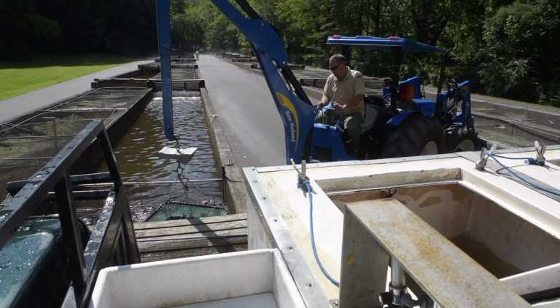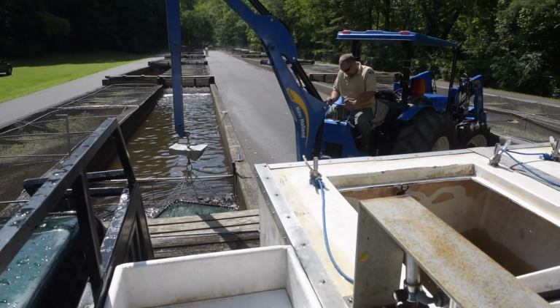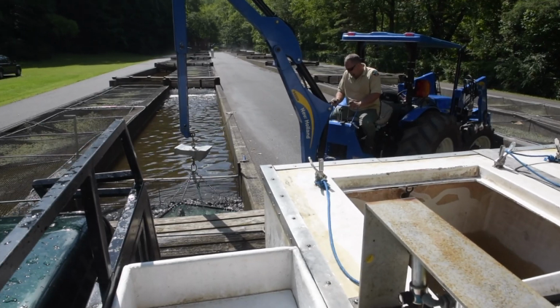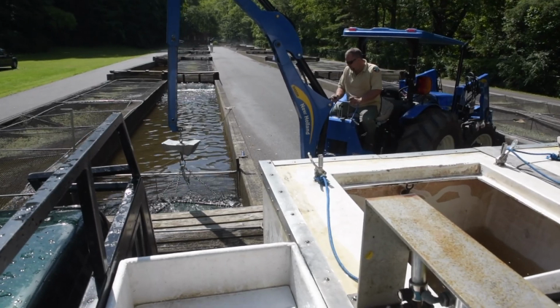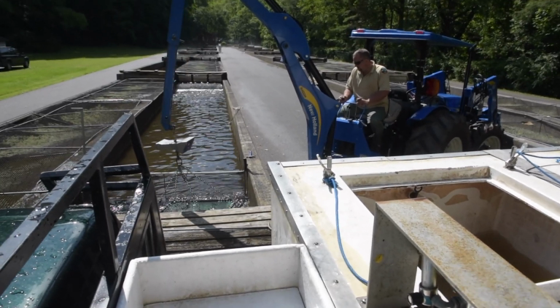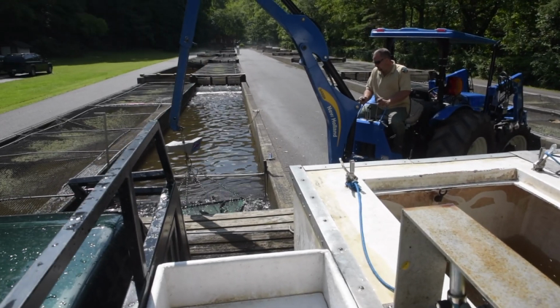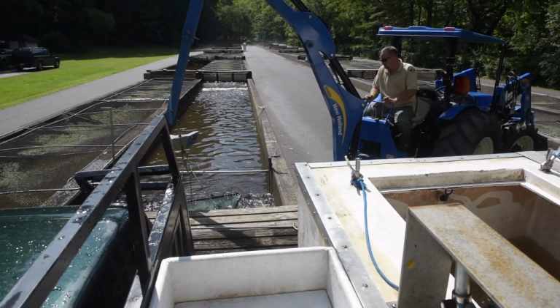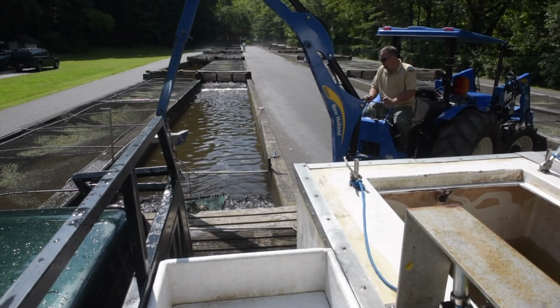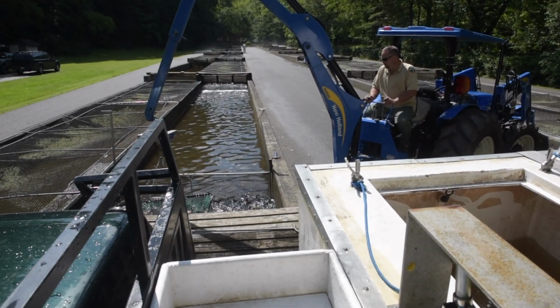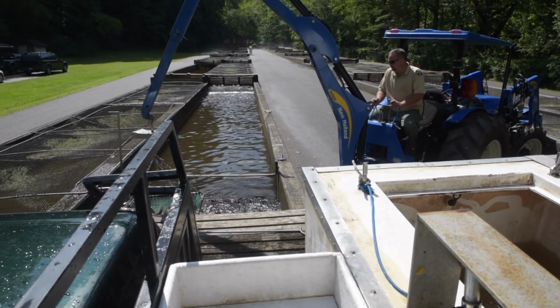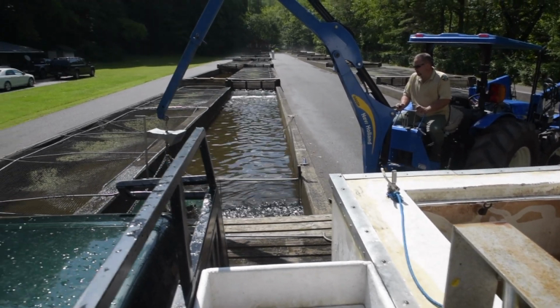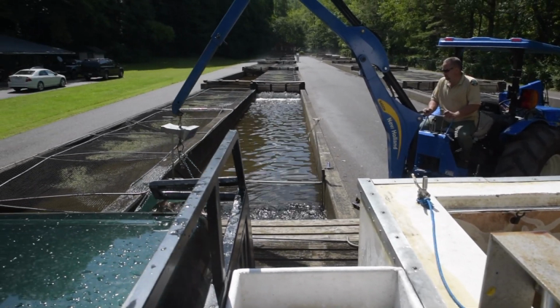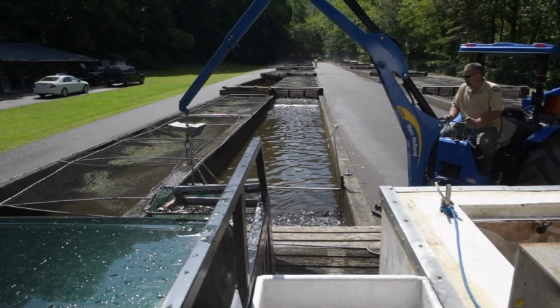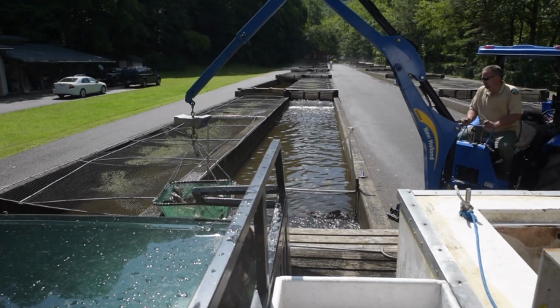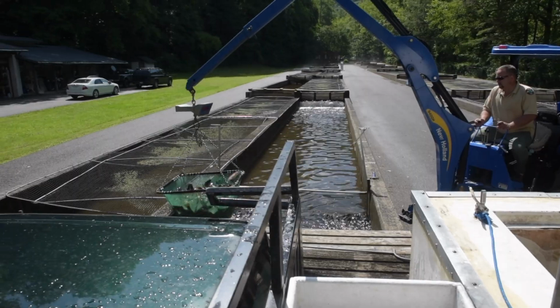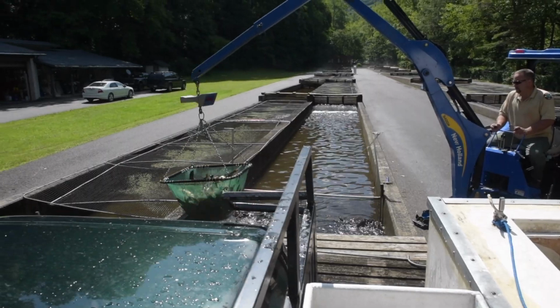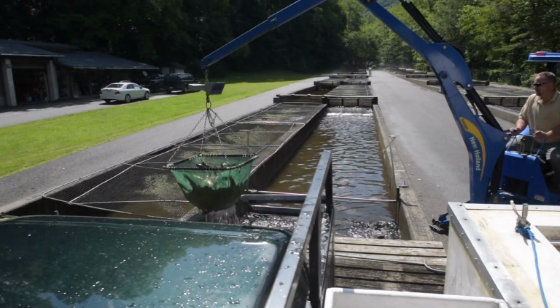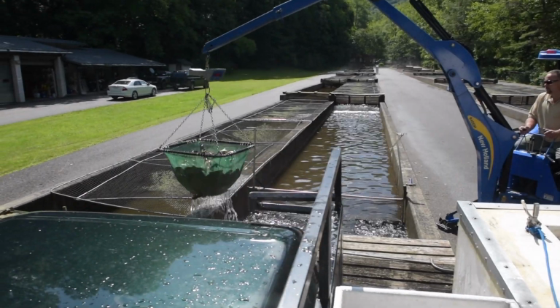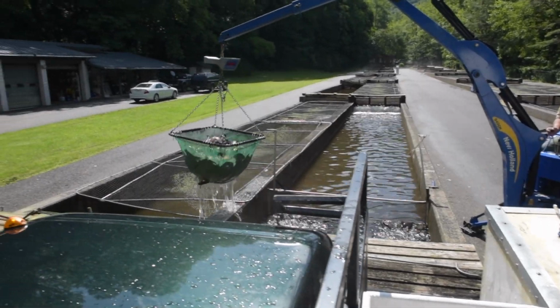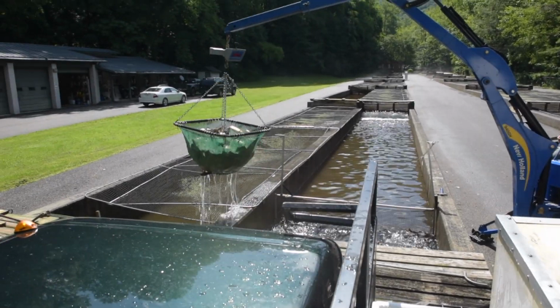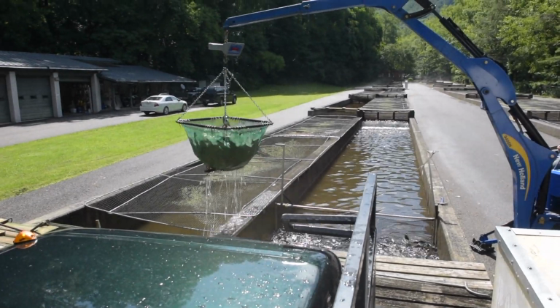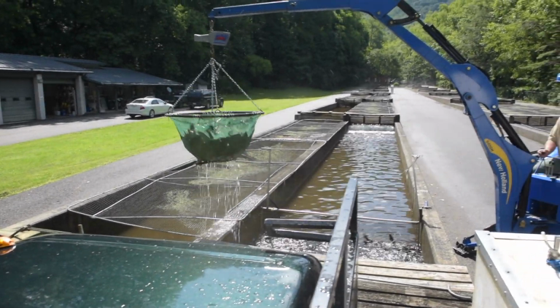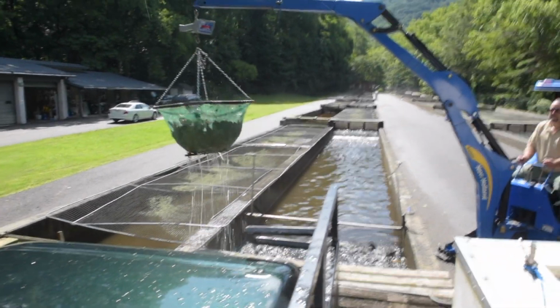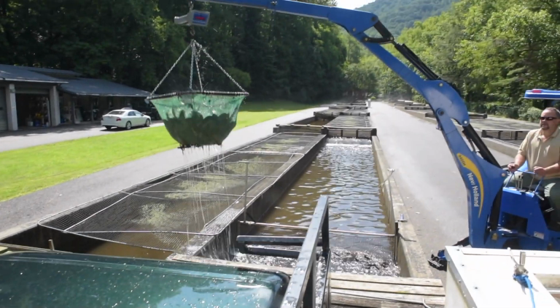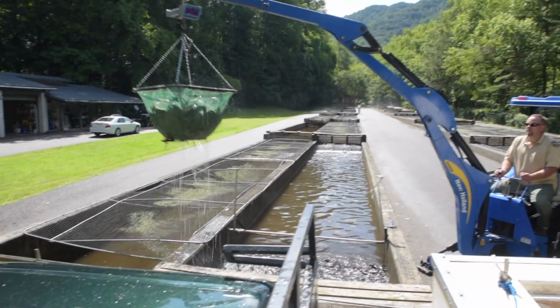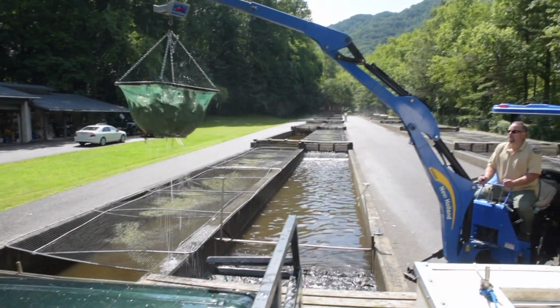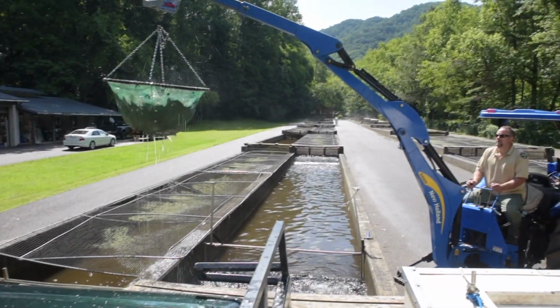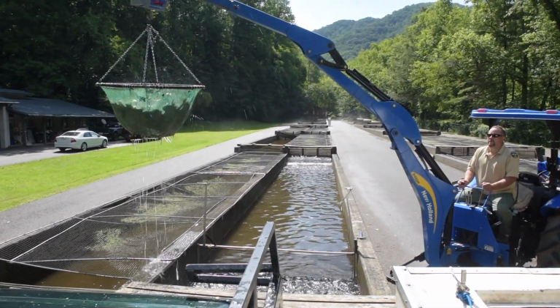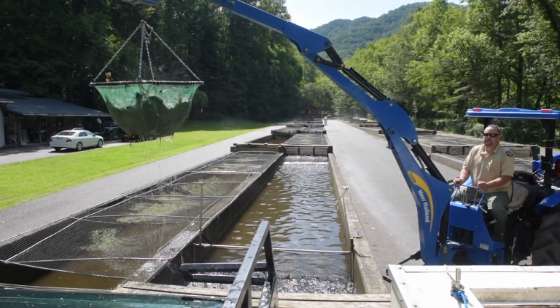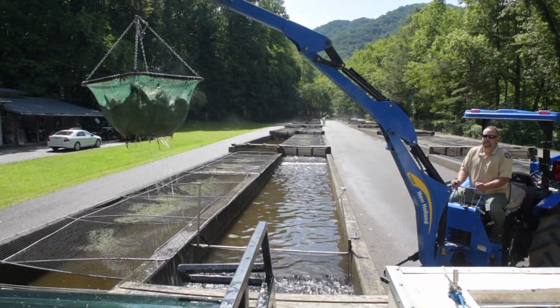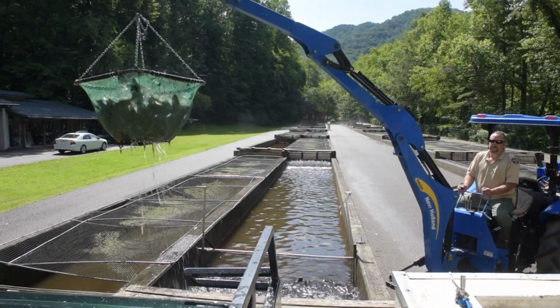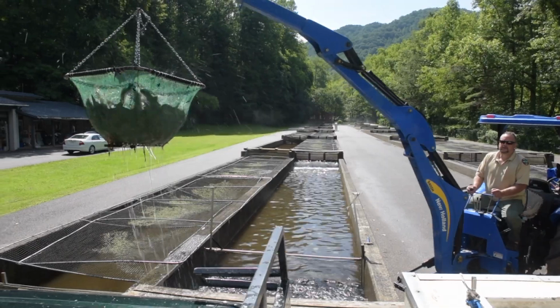These are all one variety of trout, one species? All of these in the raceways that we stock regularly are rainbow trout. We do have some brown trout as well.